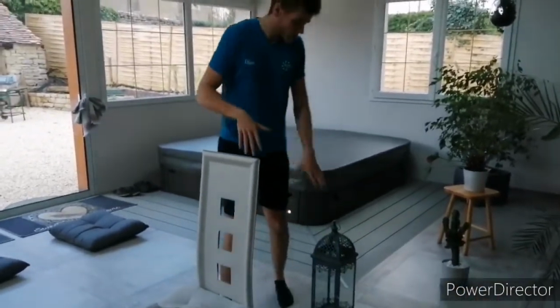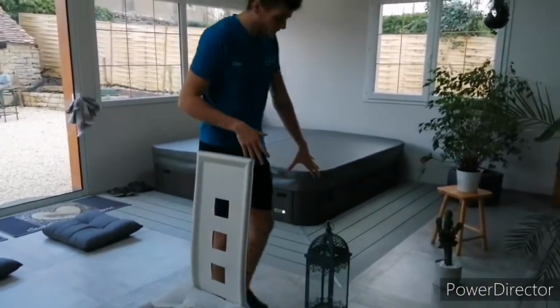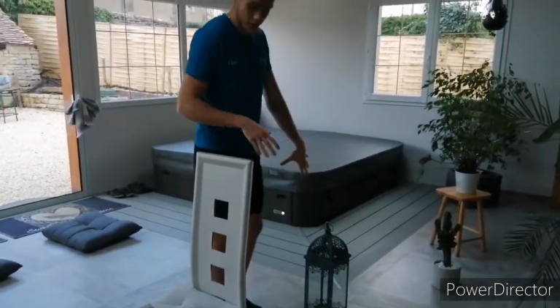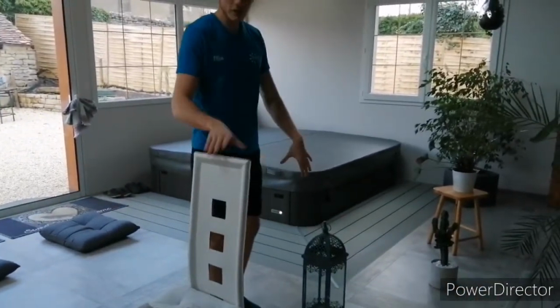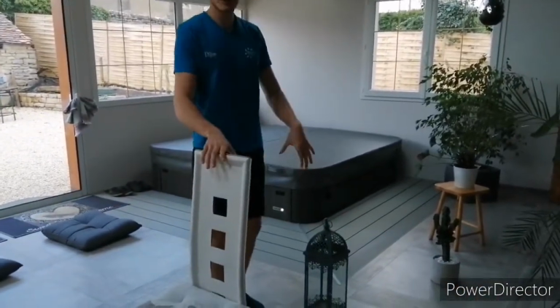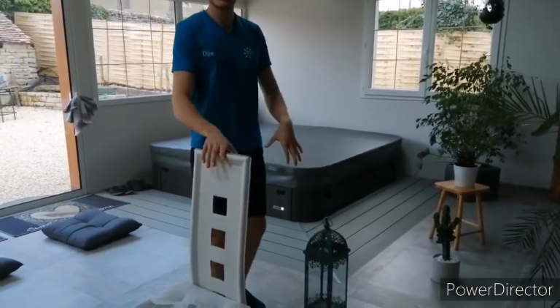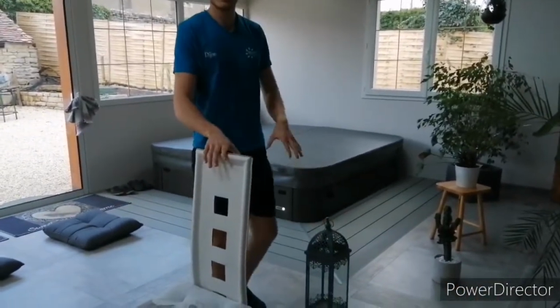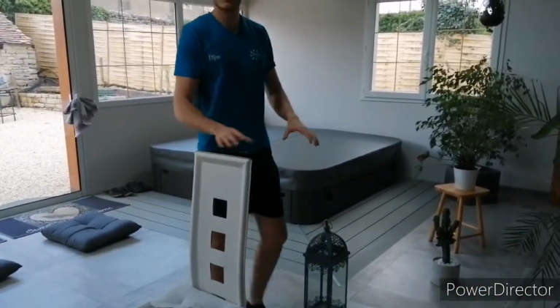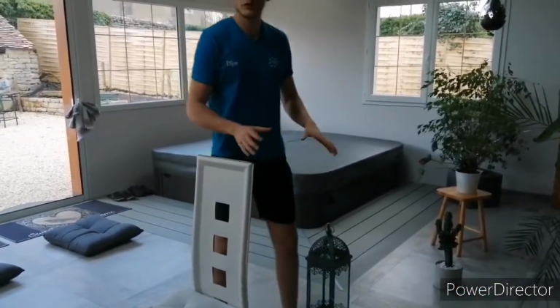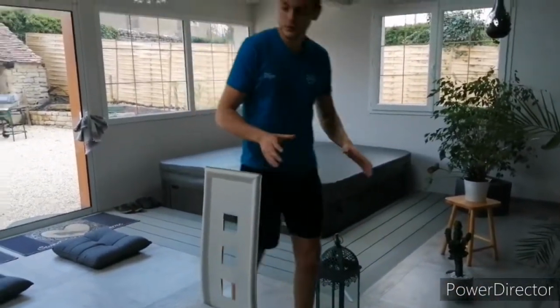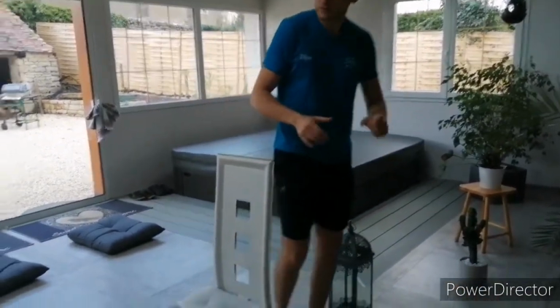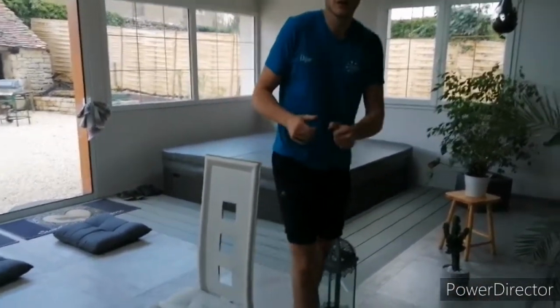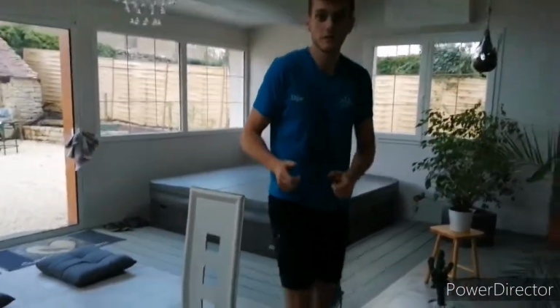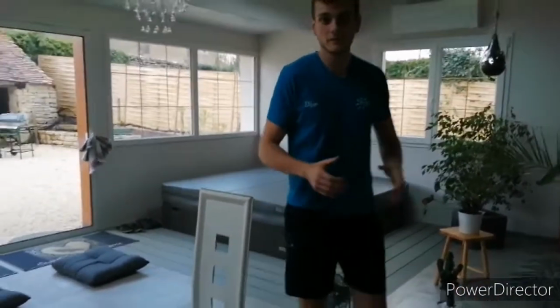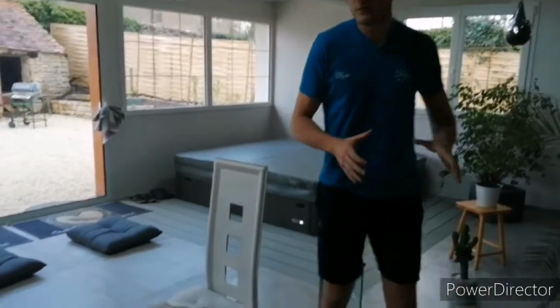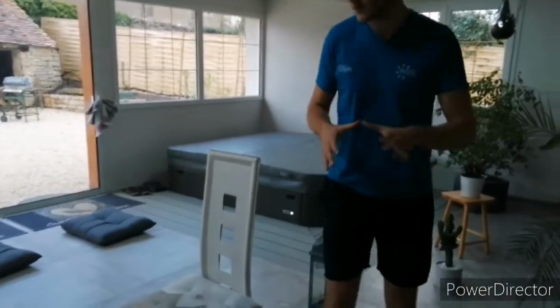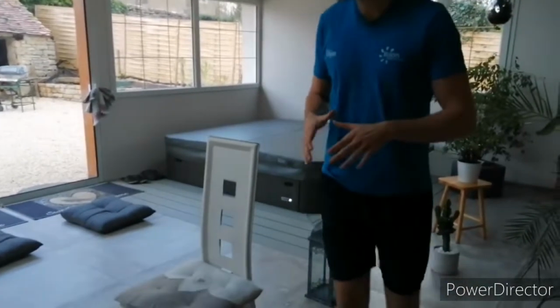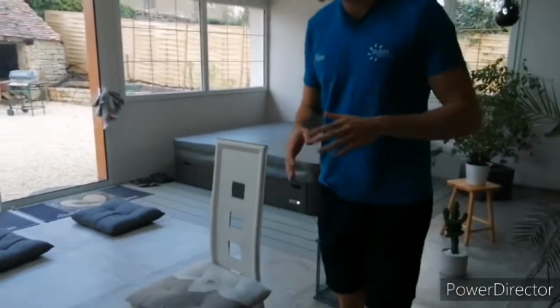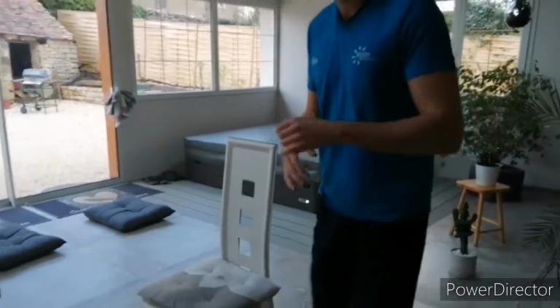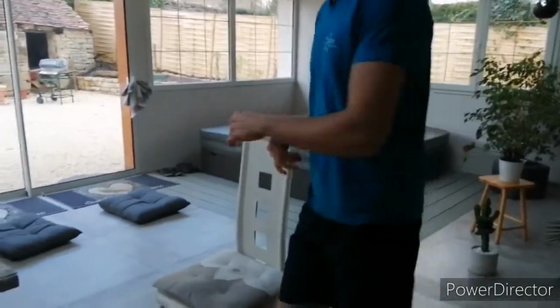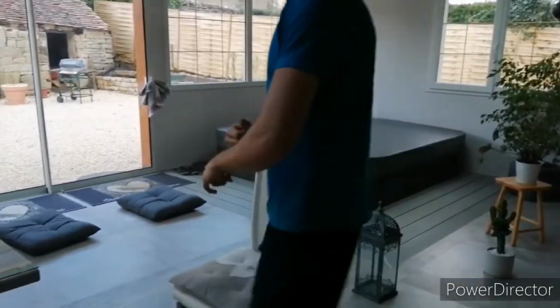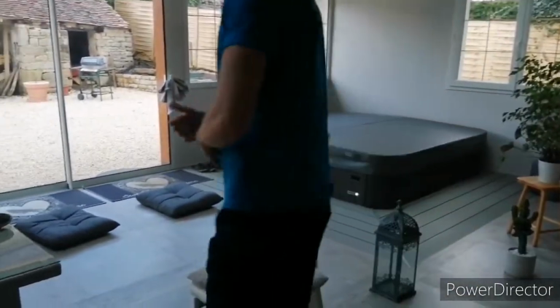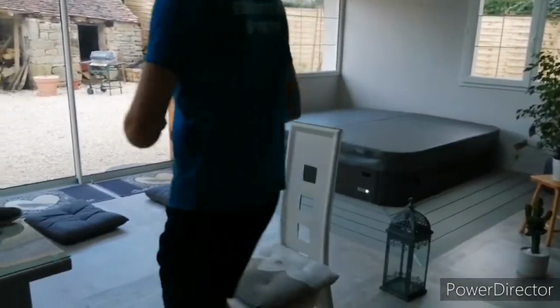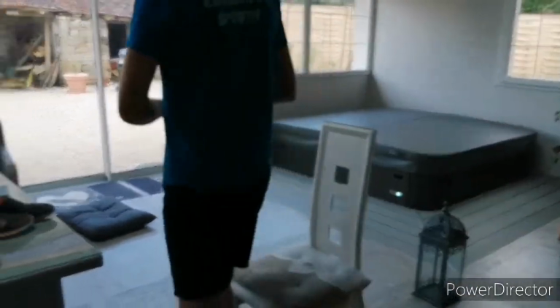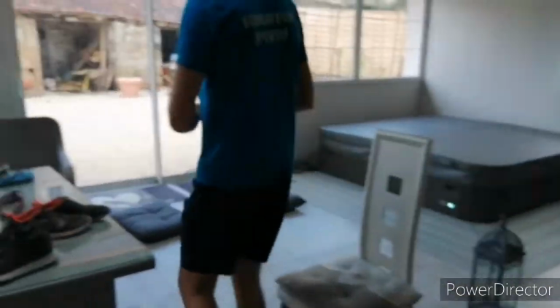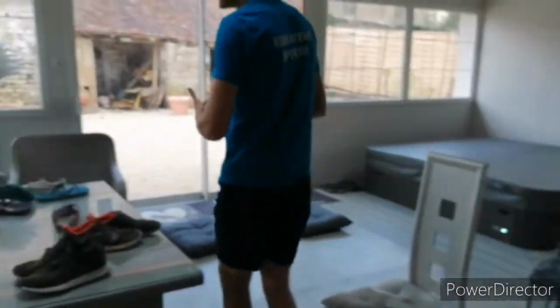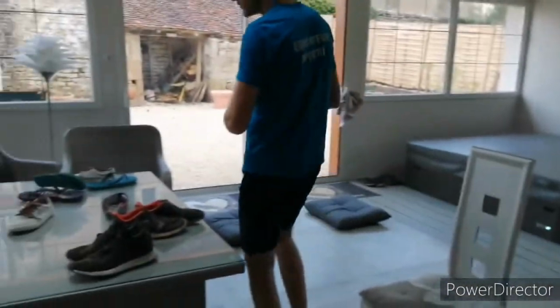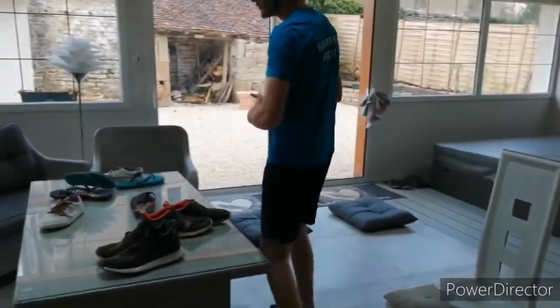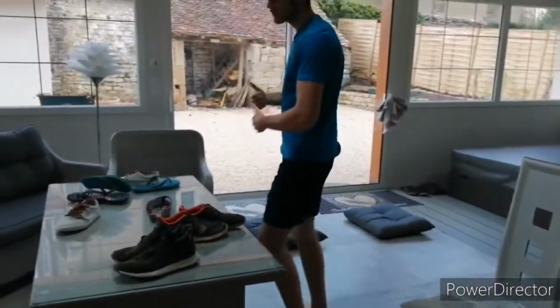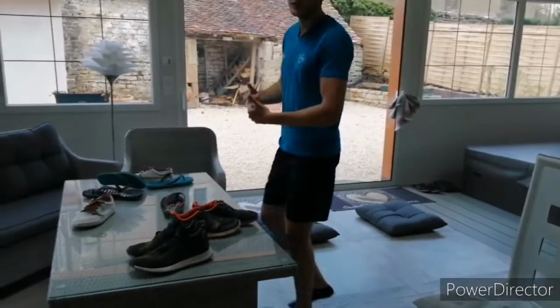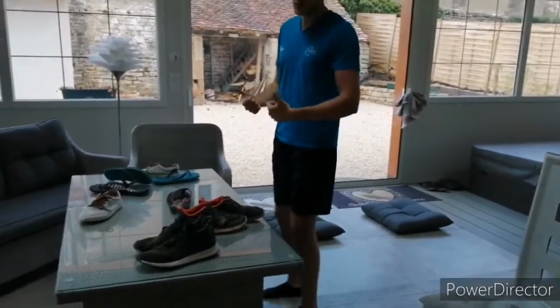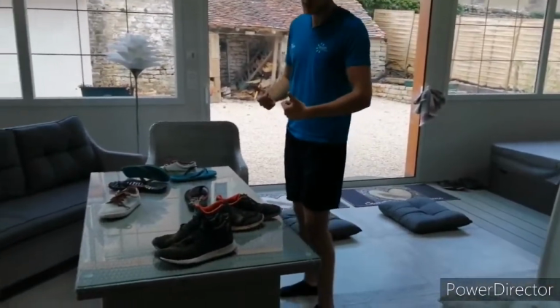J'ai pris une décoration et une chaise, vous pouvez prendre ce que vous avez. Je fais mon petit slalom, j'arrive toujours en courant — le but c'est de se défoncer.